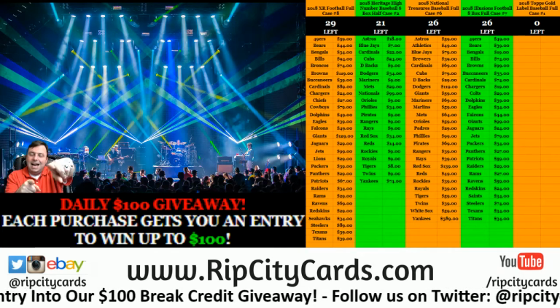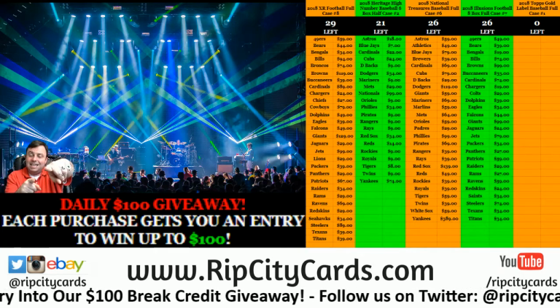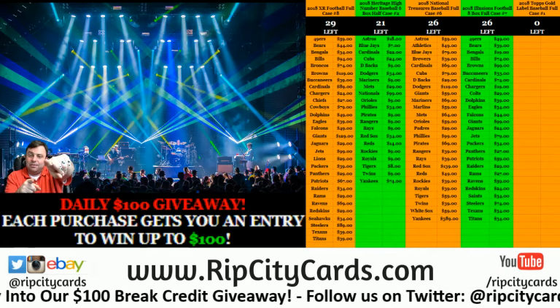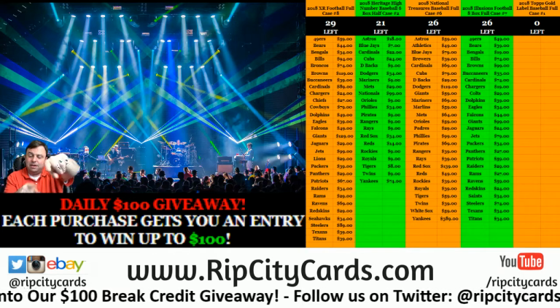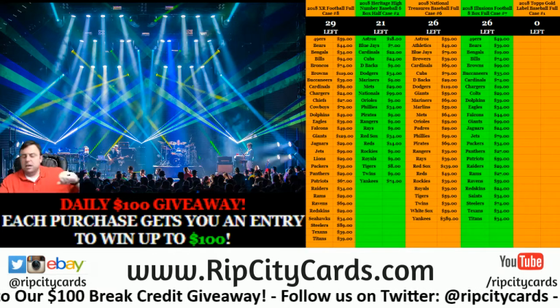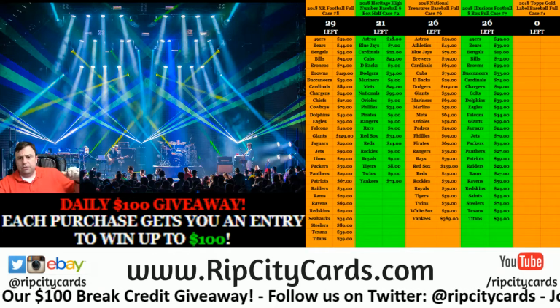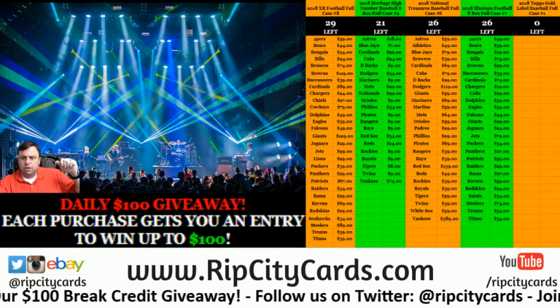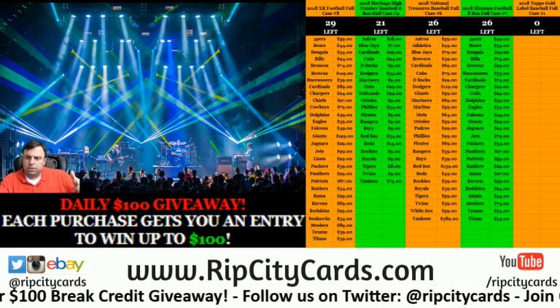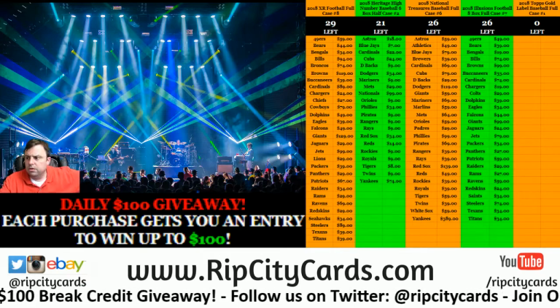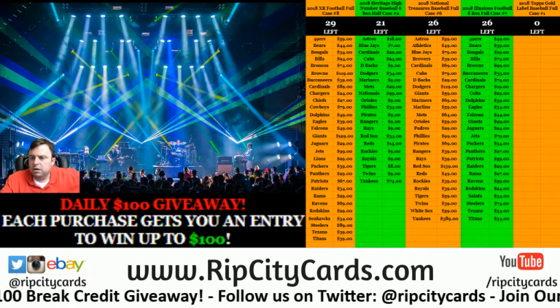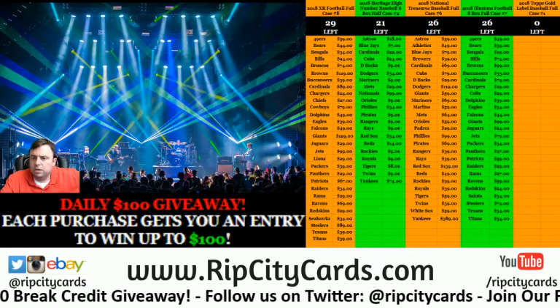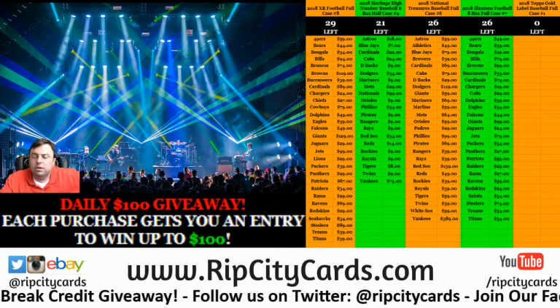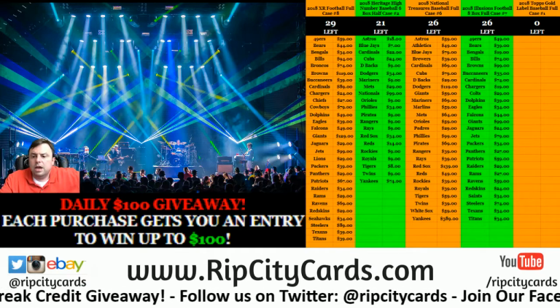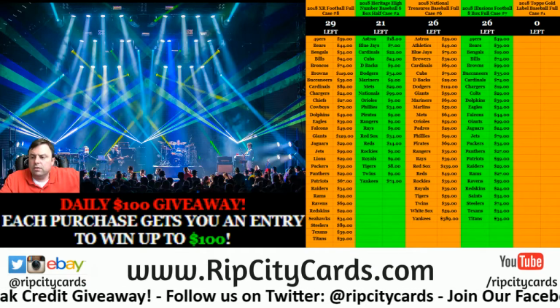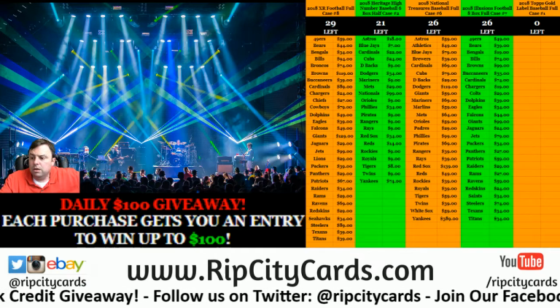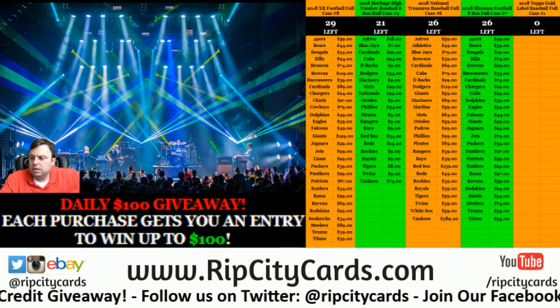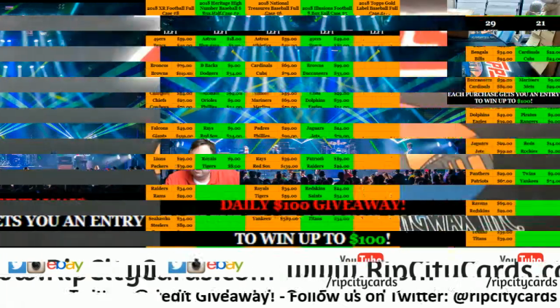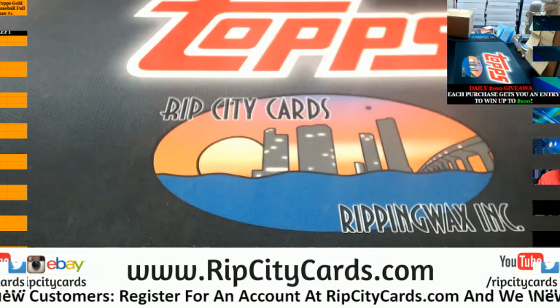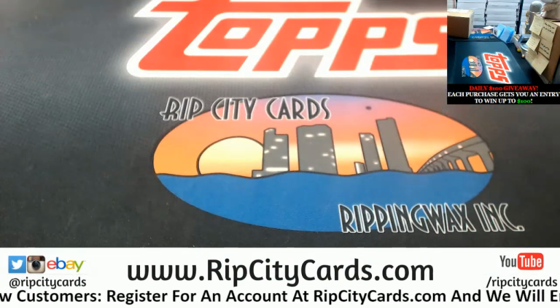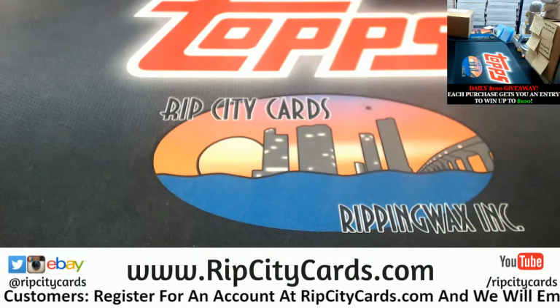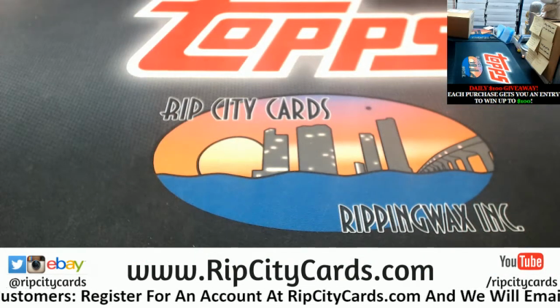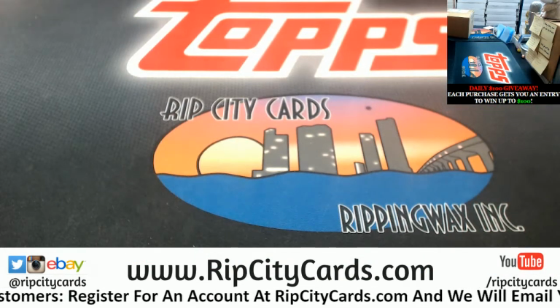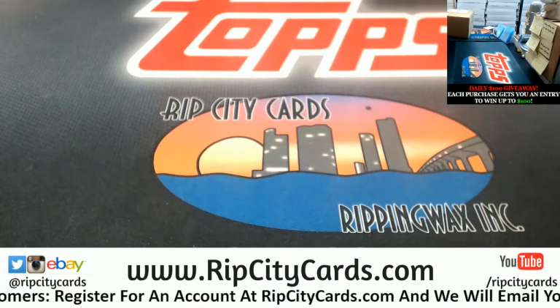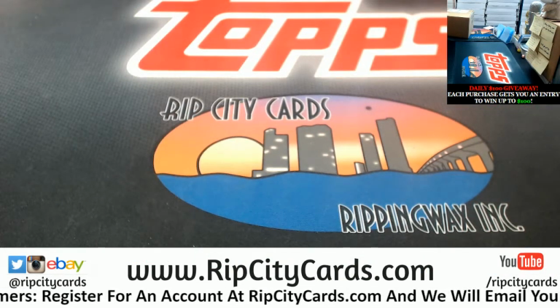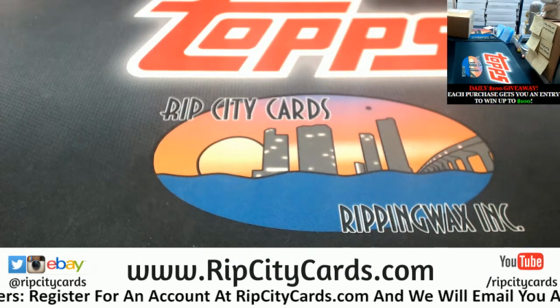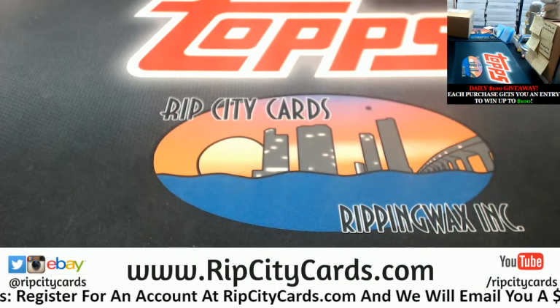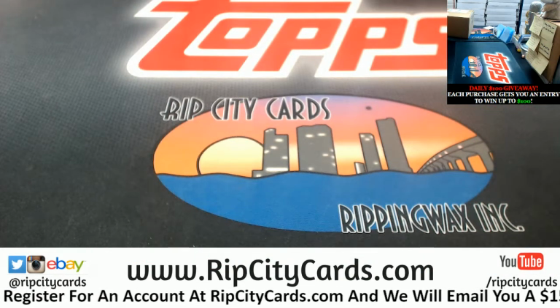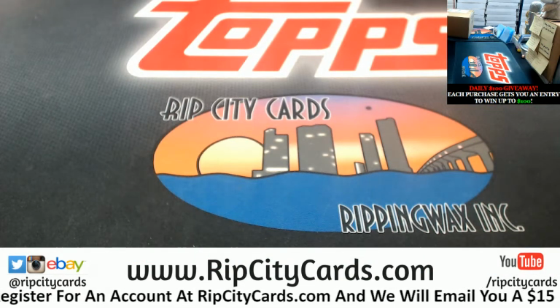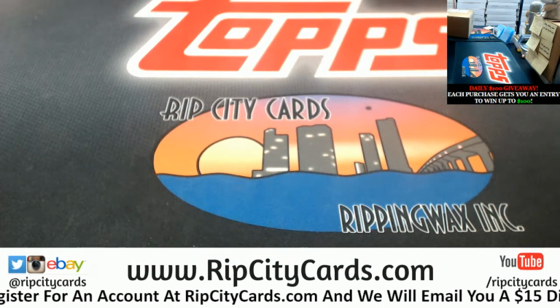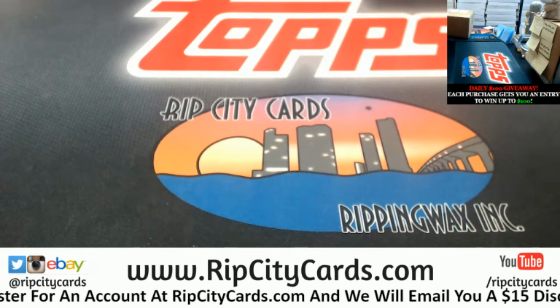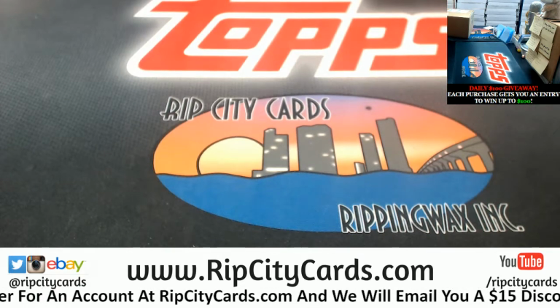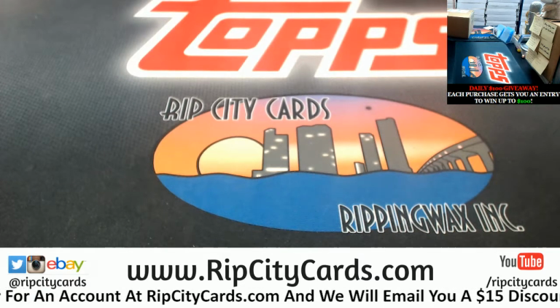Hey everybody! Carter Basics is with you, welcome. We're going to do the gold label half case number one, eBay style, right now. Come over this way and get my blade.